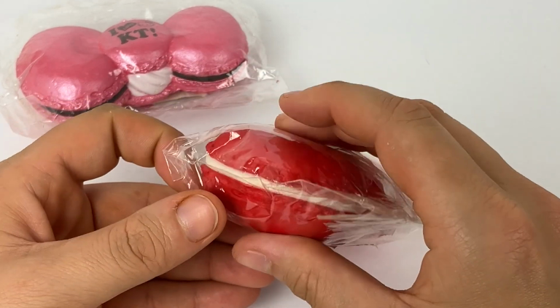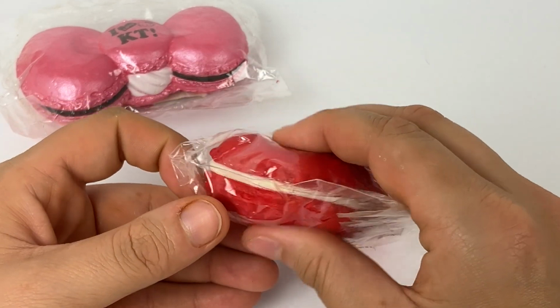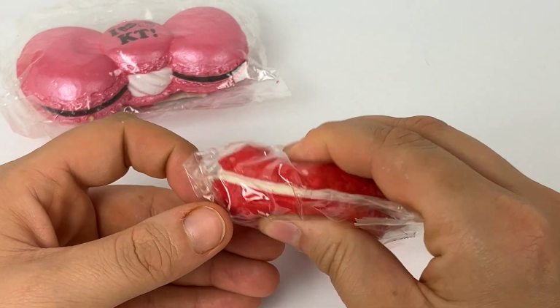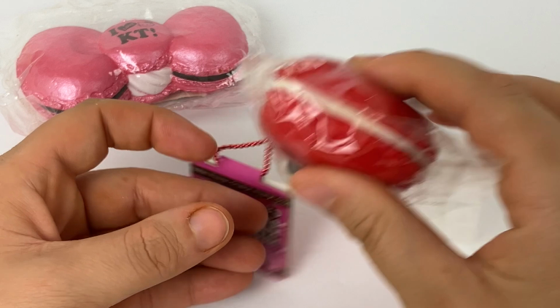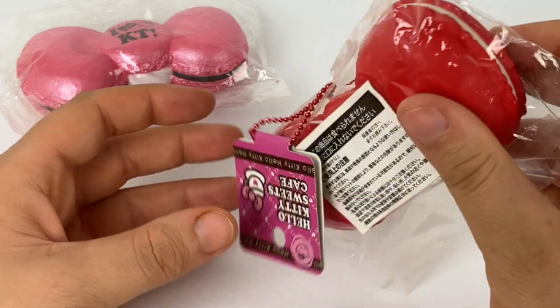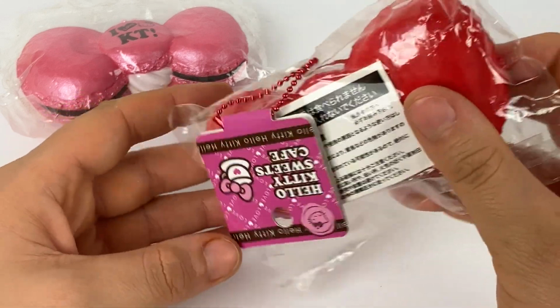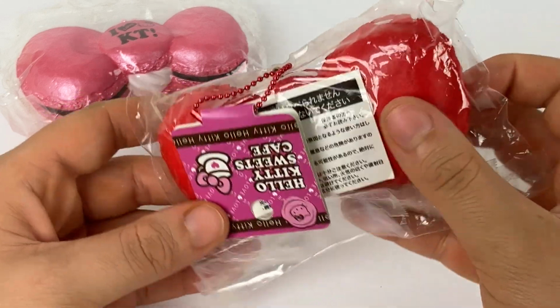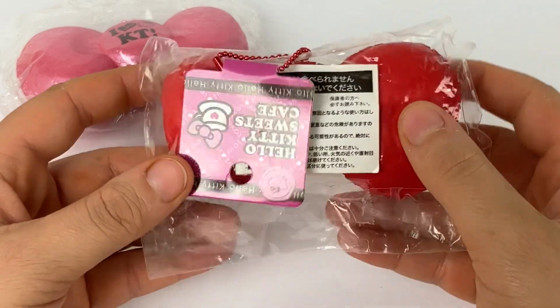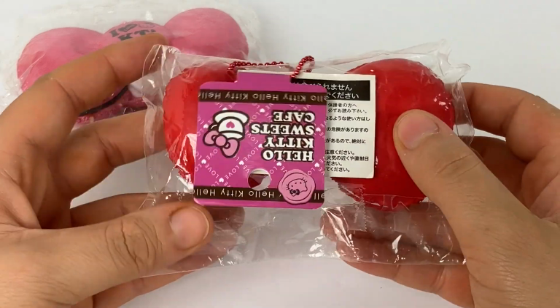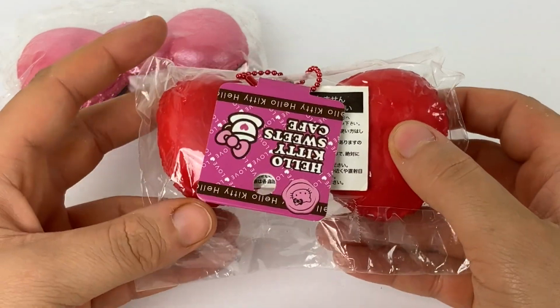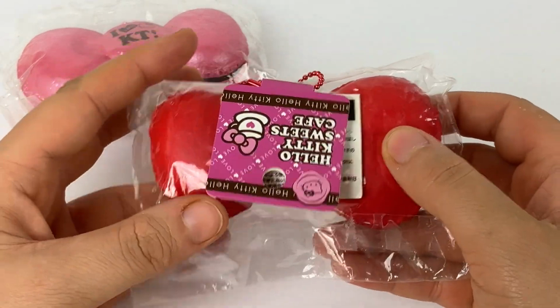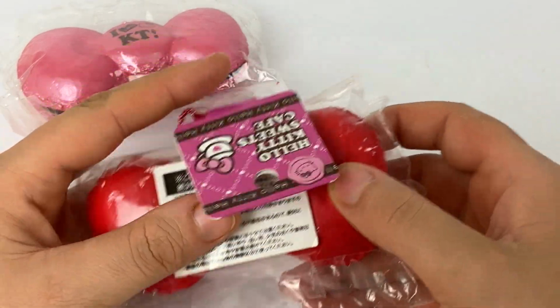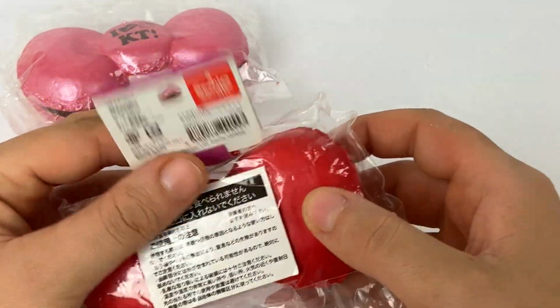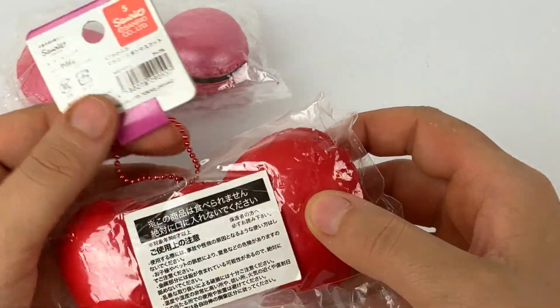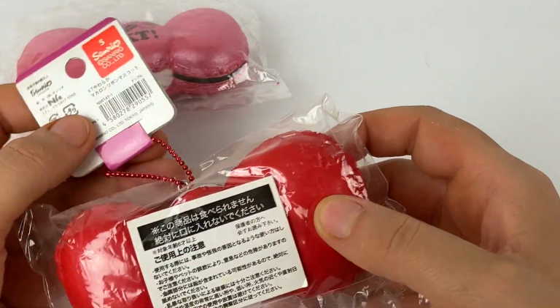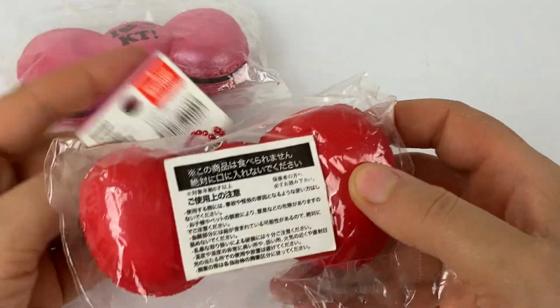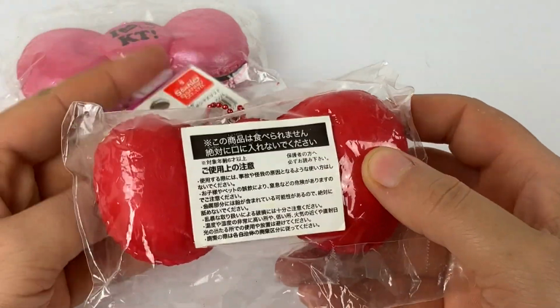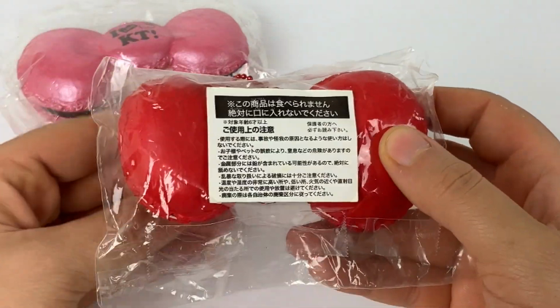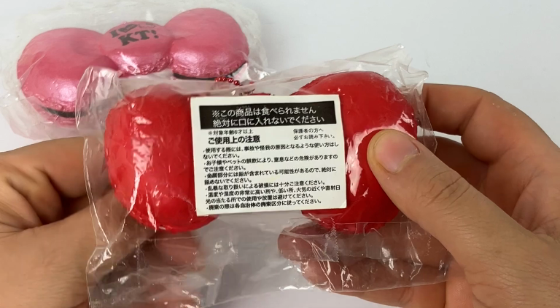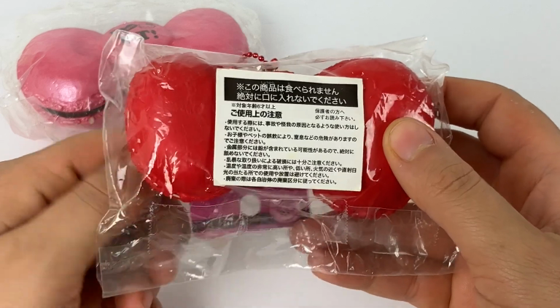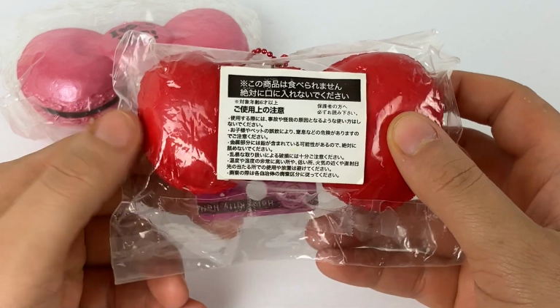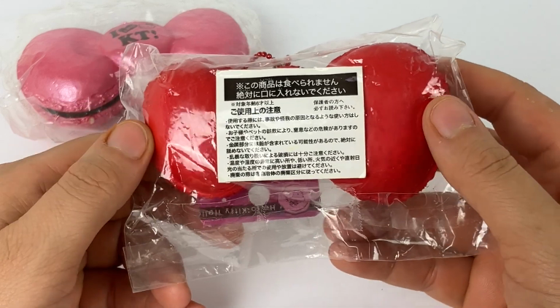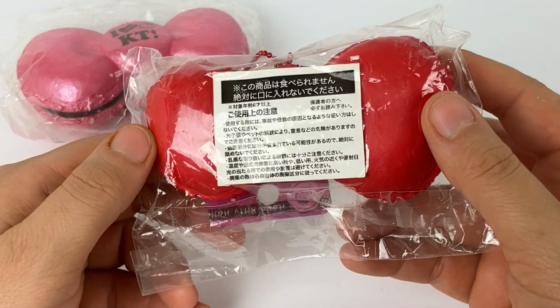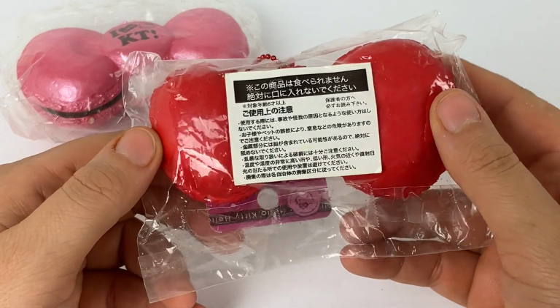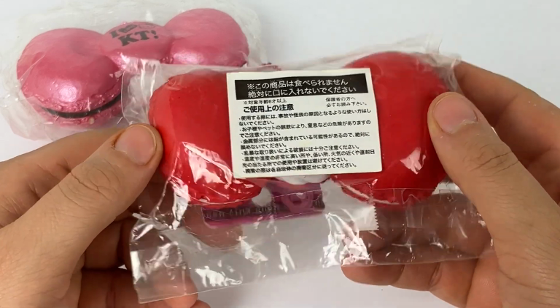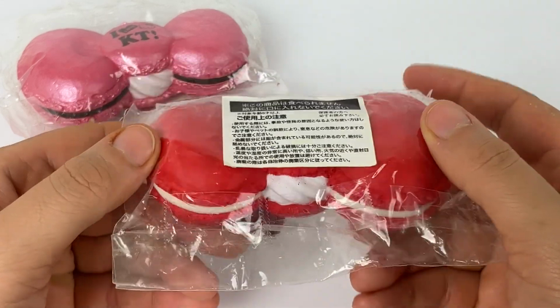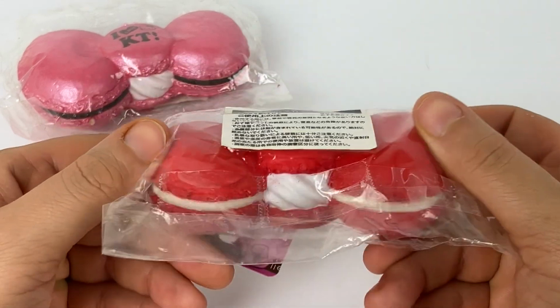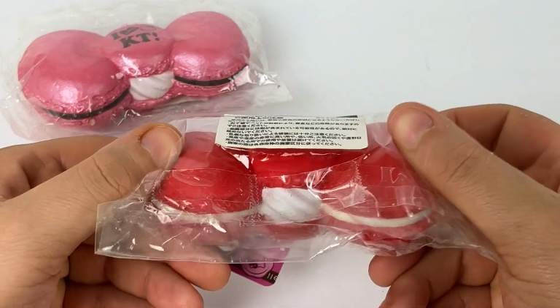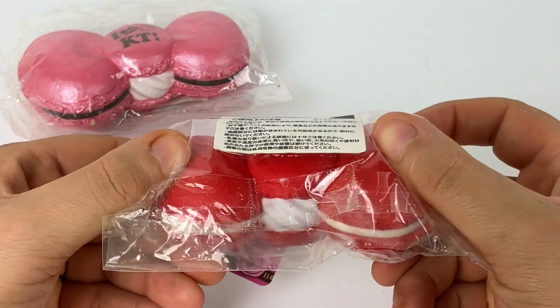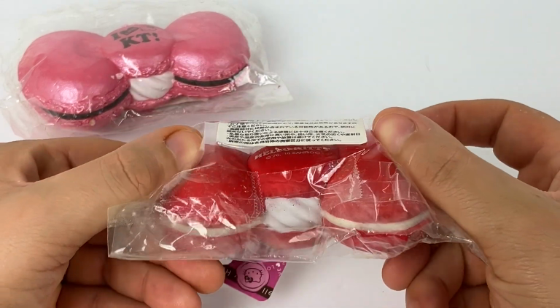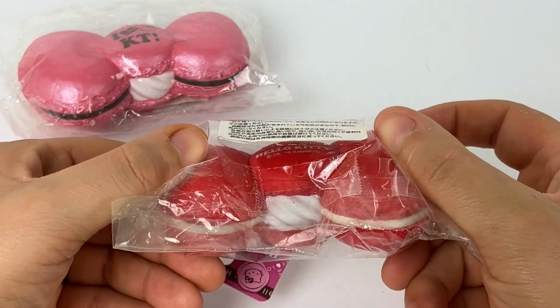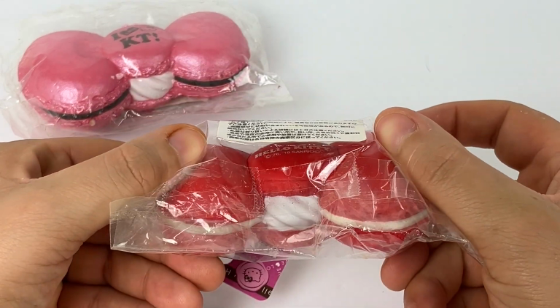It says 'I heart KT,' which is Hello Kitty. On the pink one we saw at first it has brown lettering, and on this red one it has white lettering.